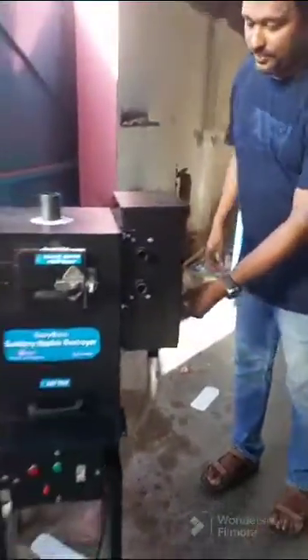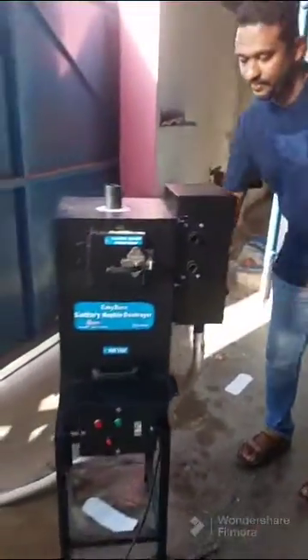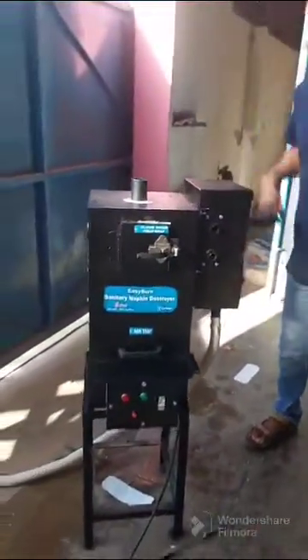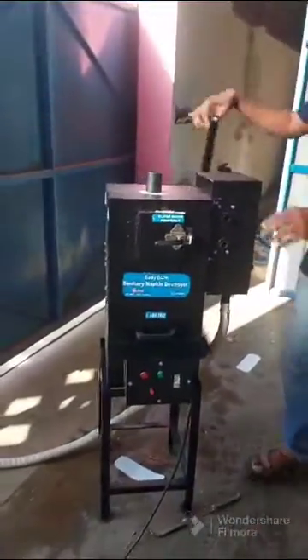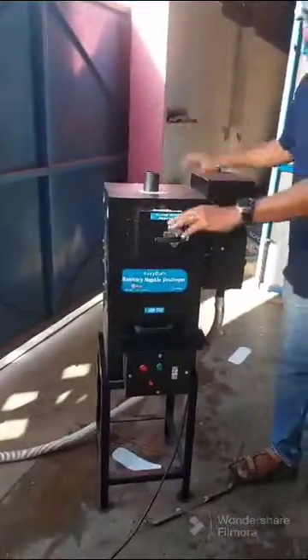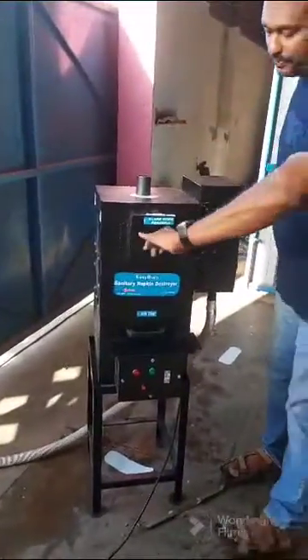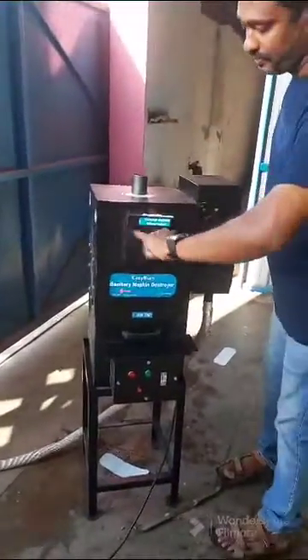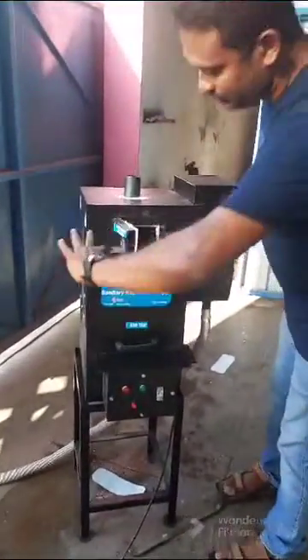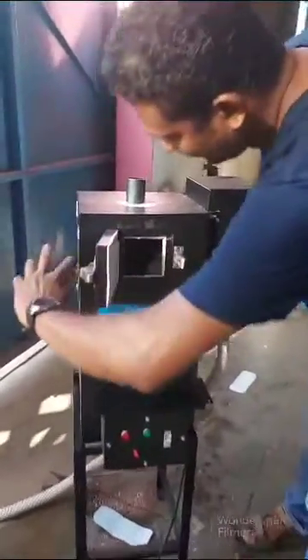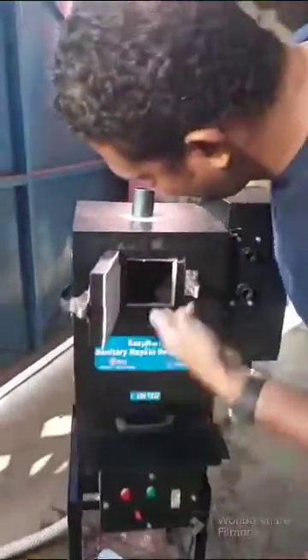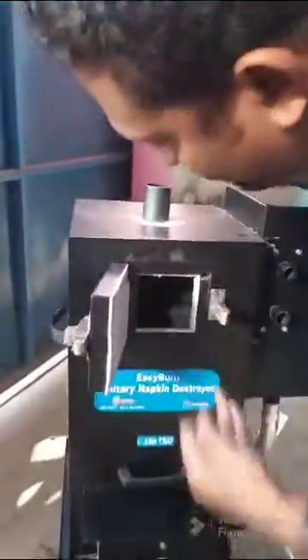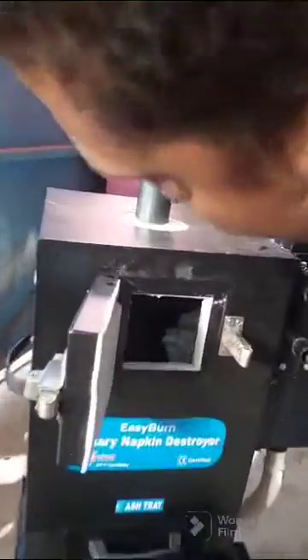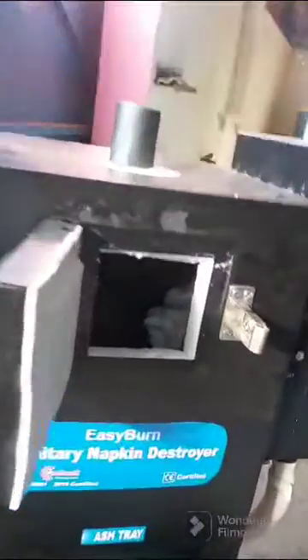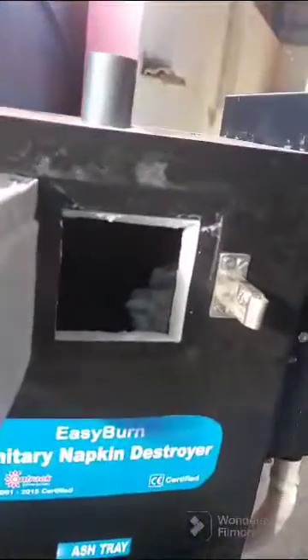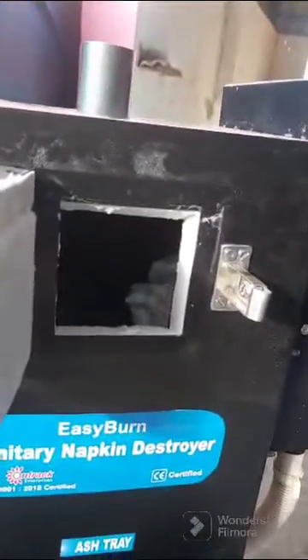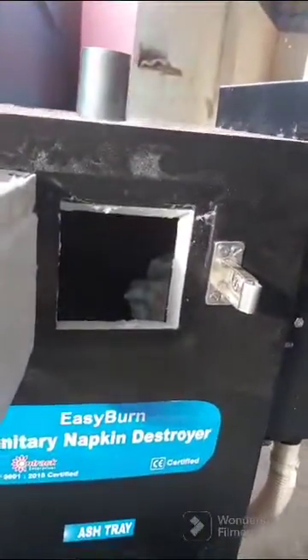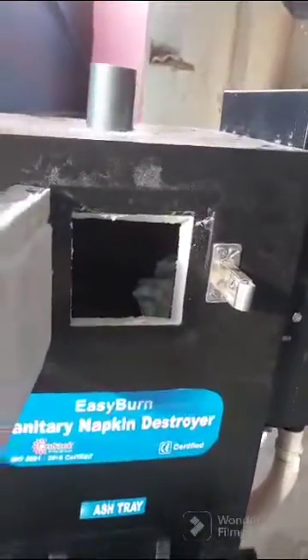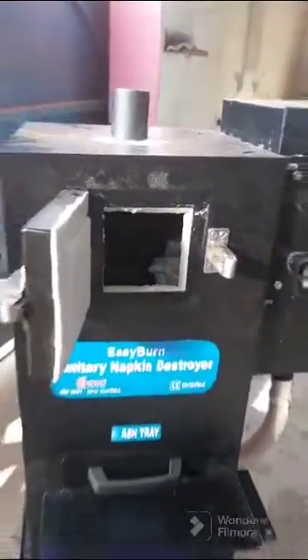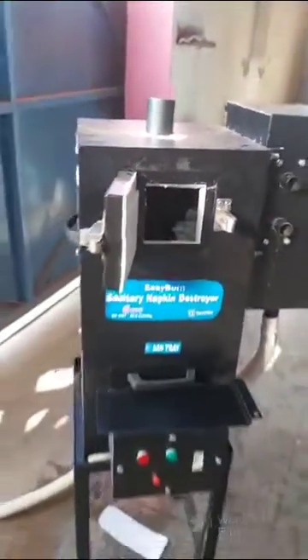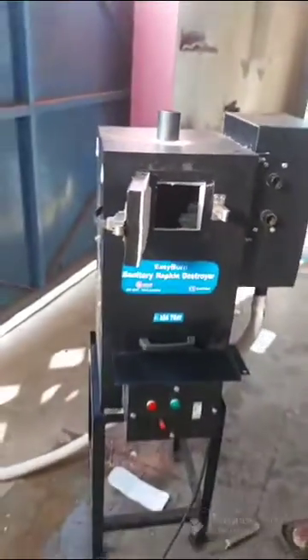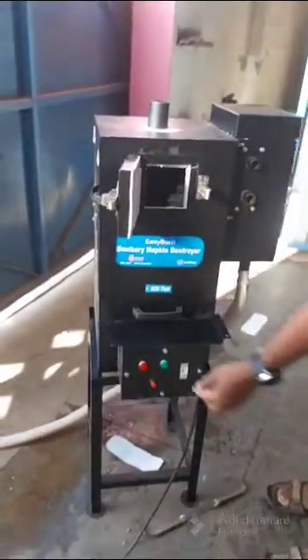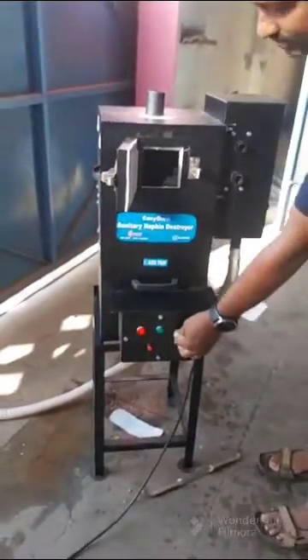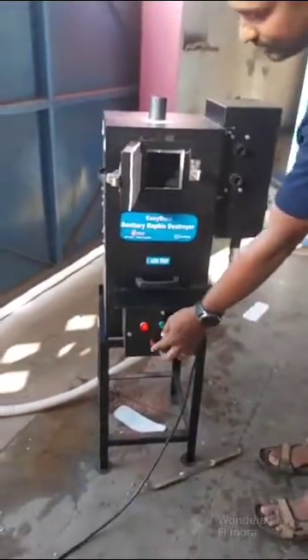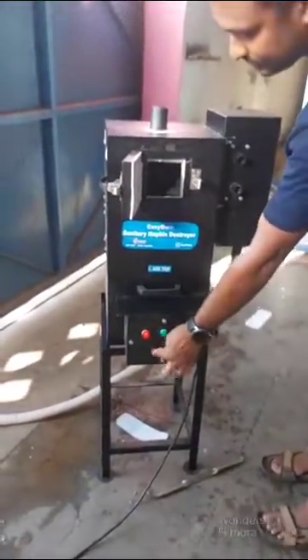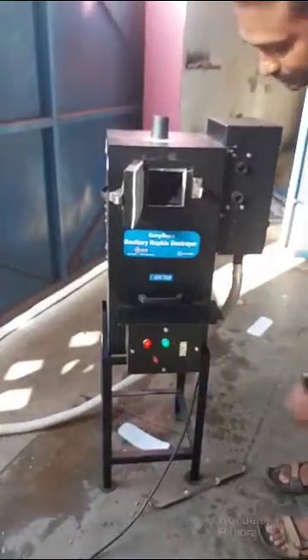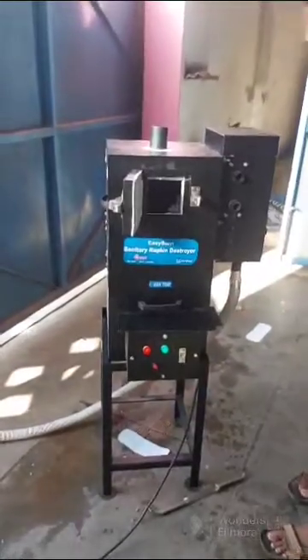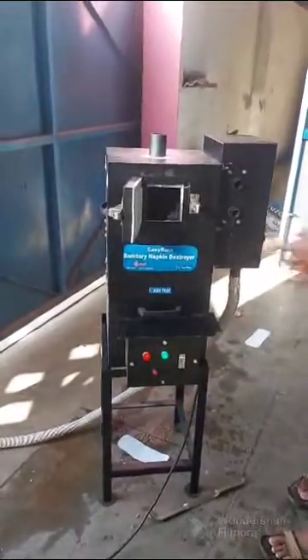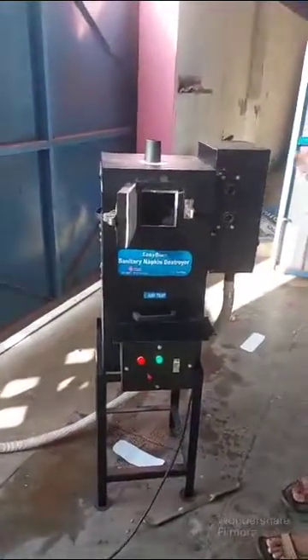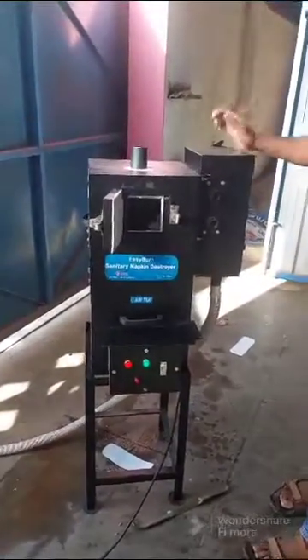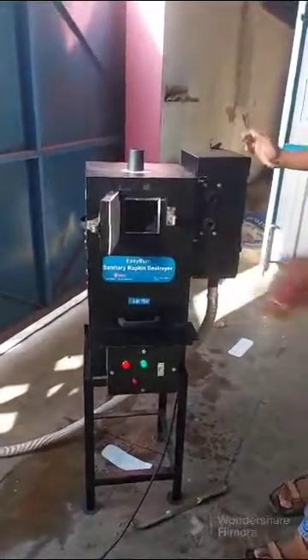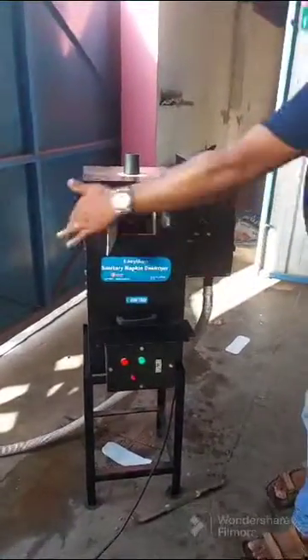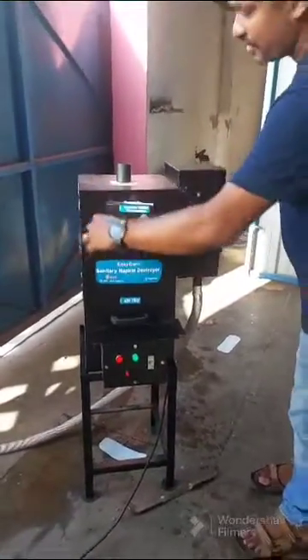After that we need to see the material is there in the burning chamber. We need to turn on the machine. Just turn on the MCB and press the button — the green light is on. Now the machine is on.